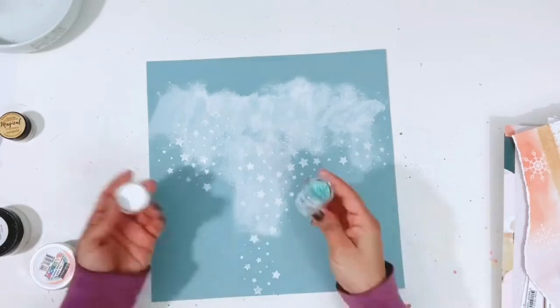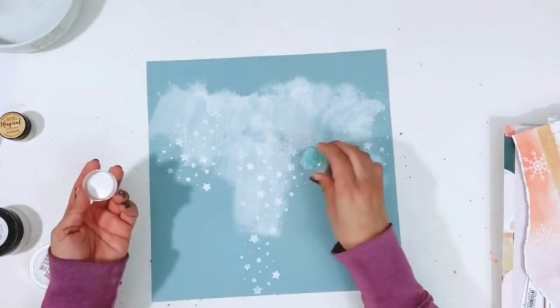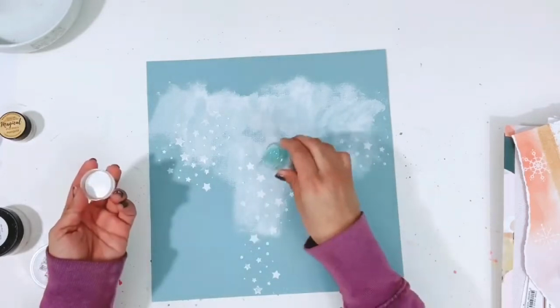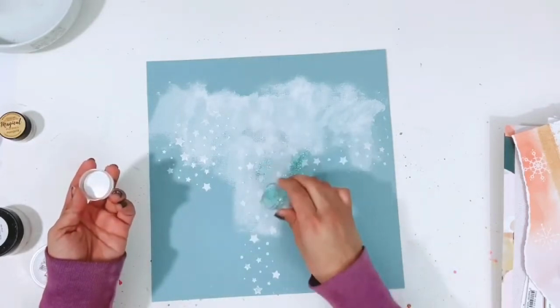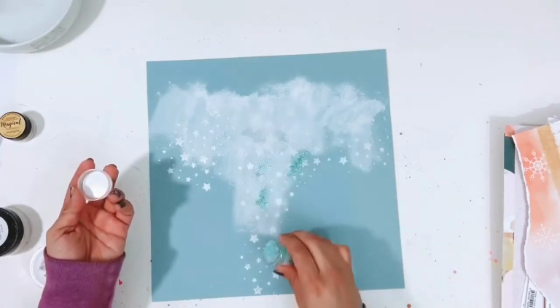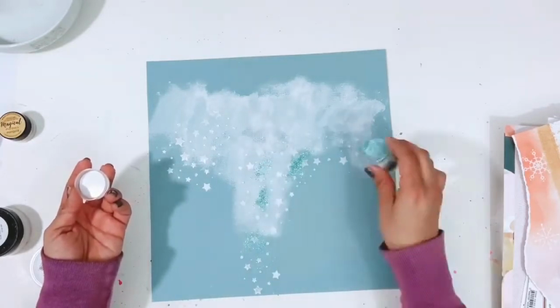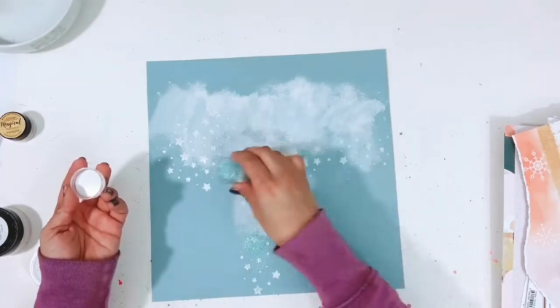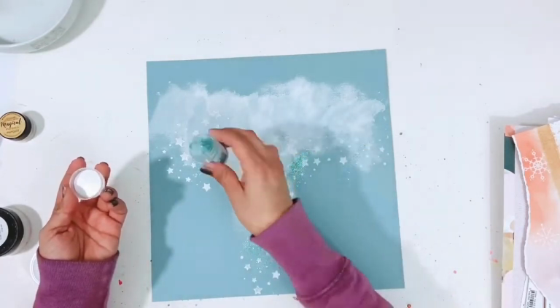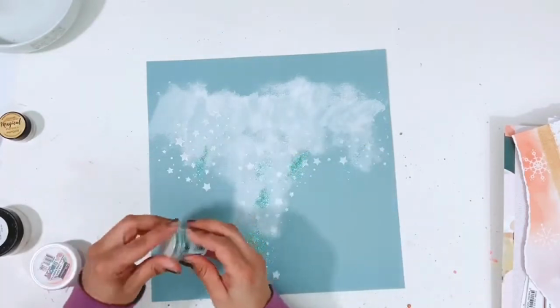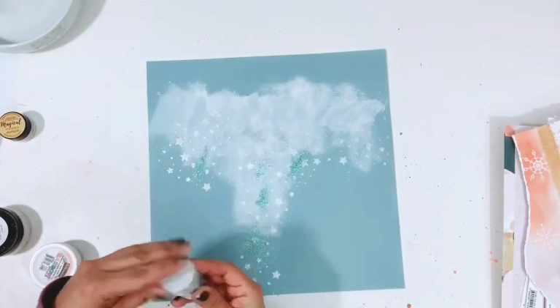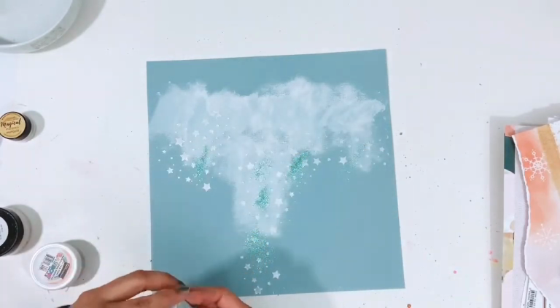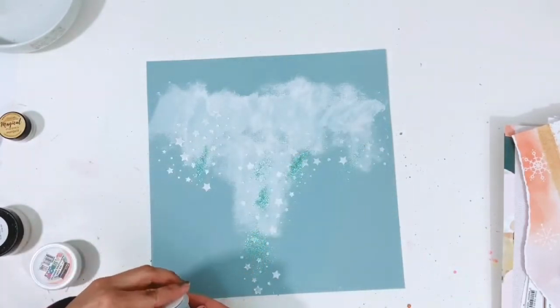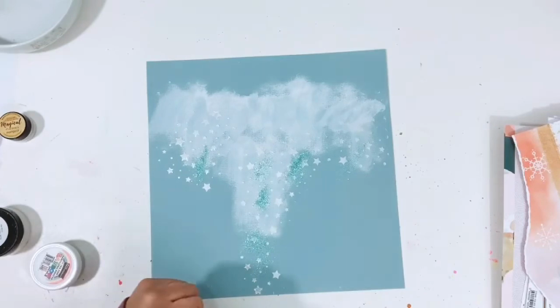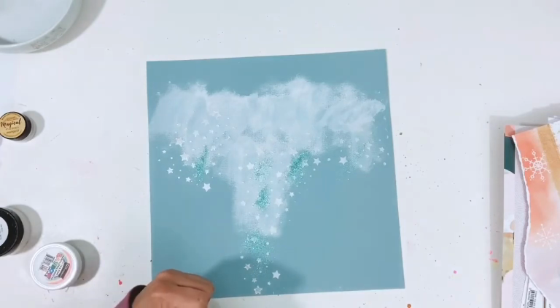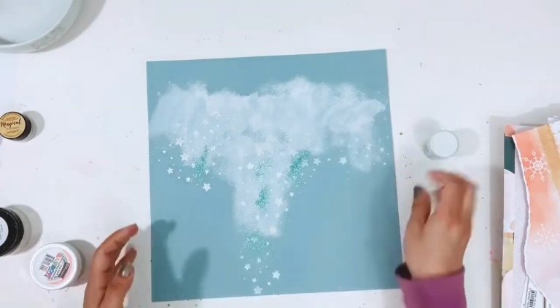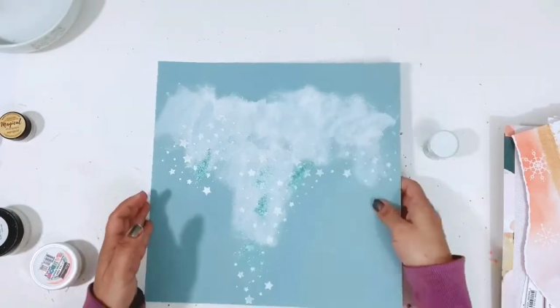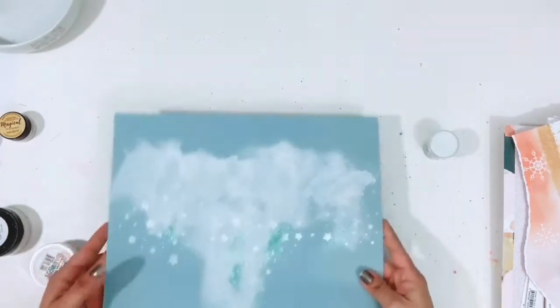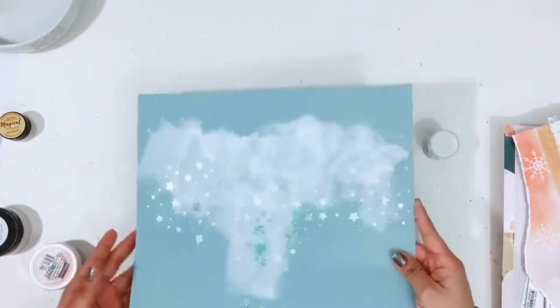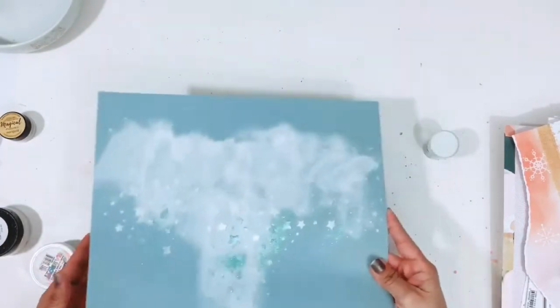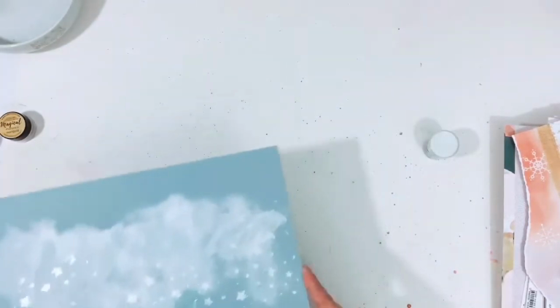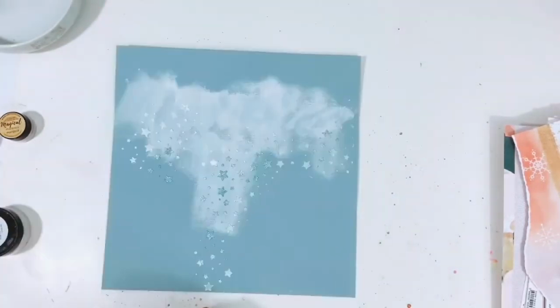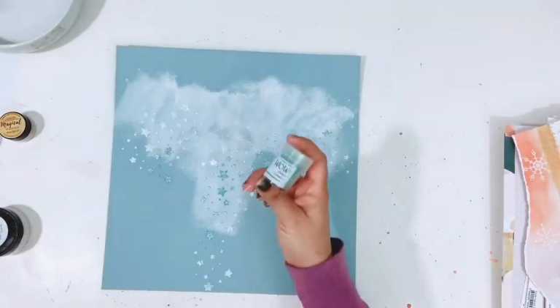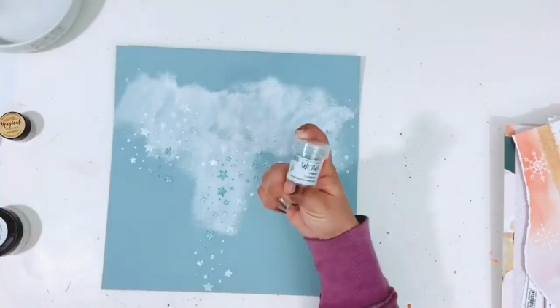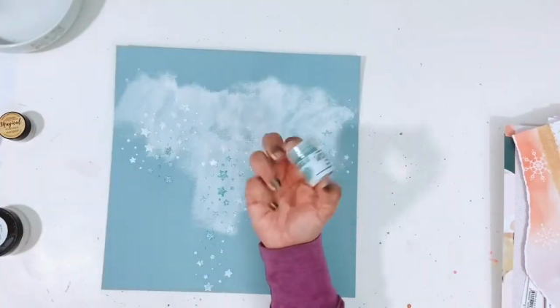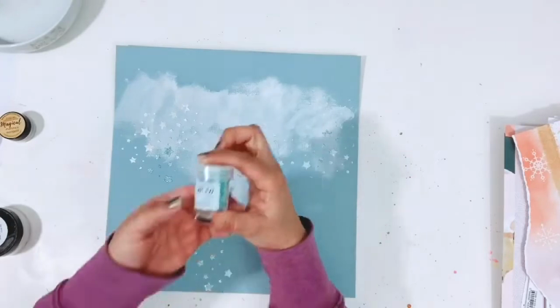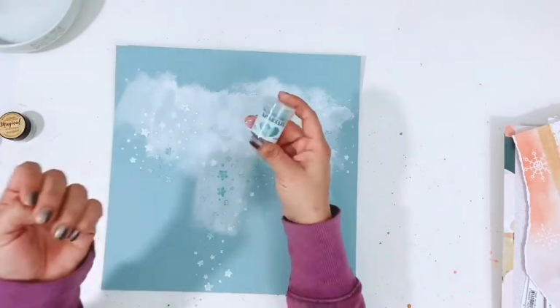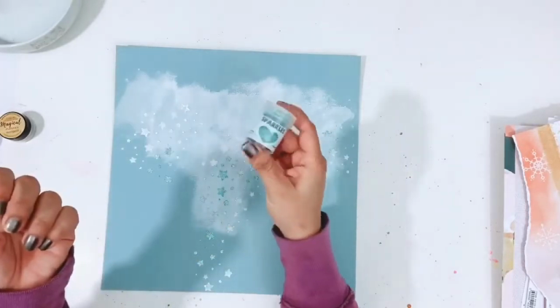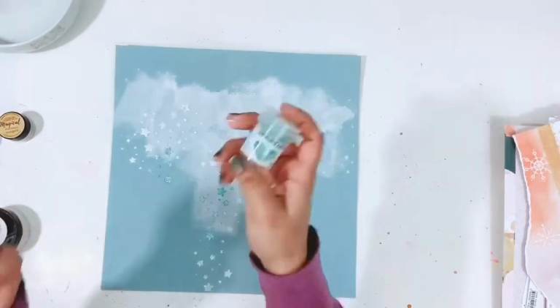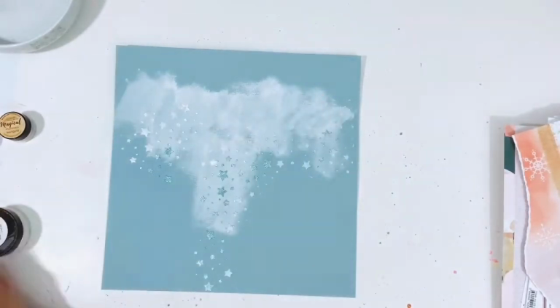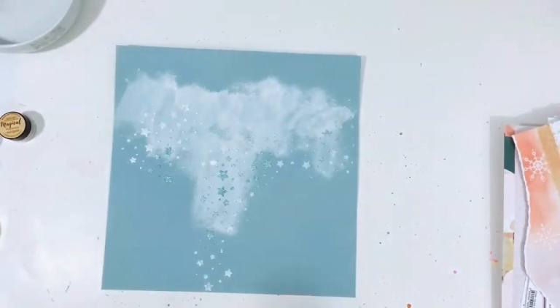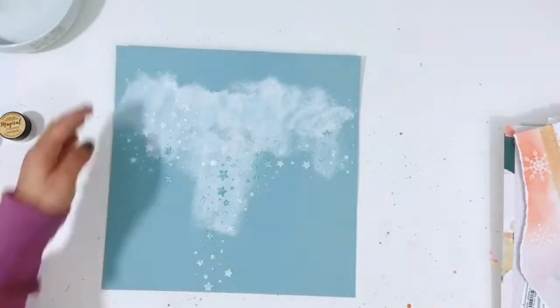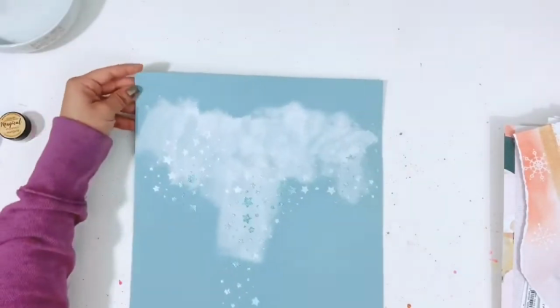Here I am adding the Wow embossing powder, just sprinkling it randomly on the page and shaking it up a little bit. I thought the color matched really well with the layout.